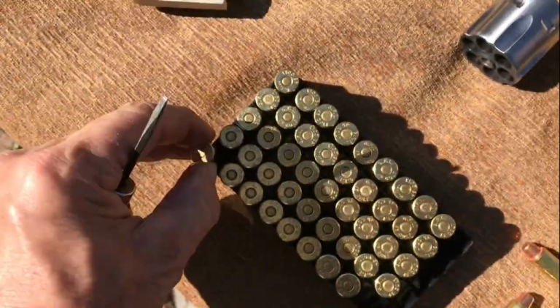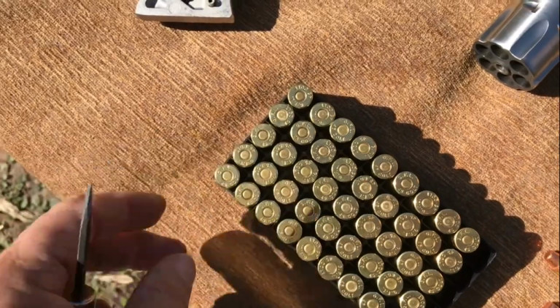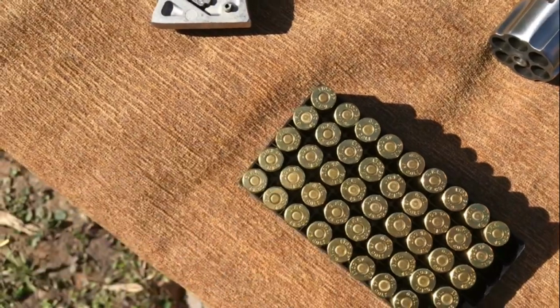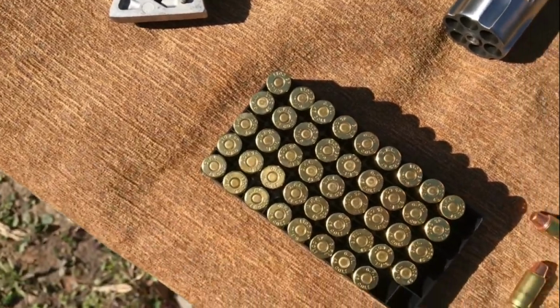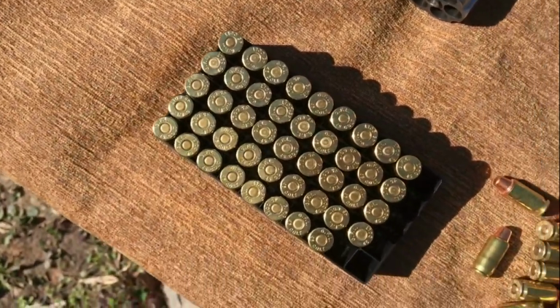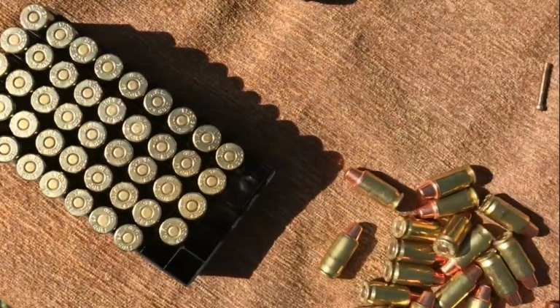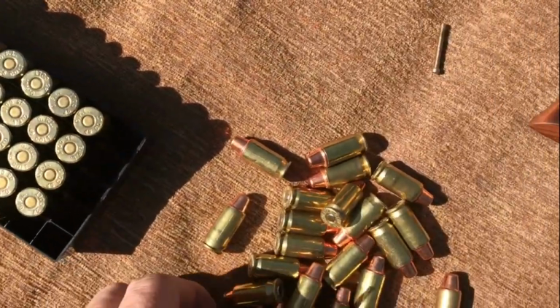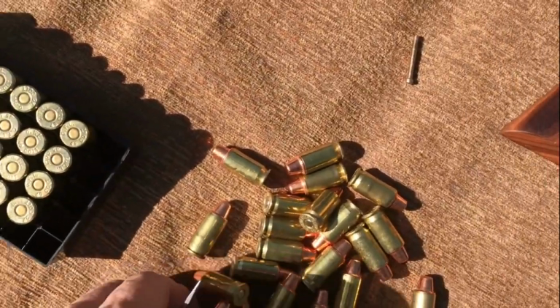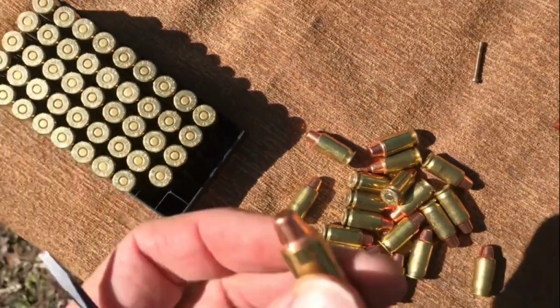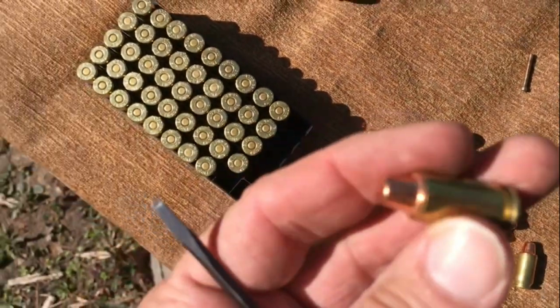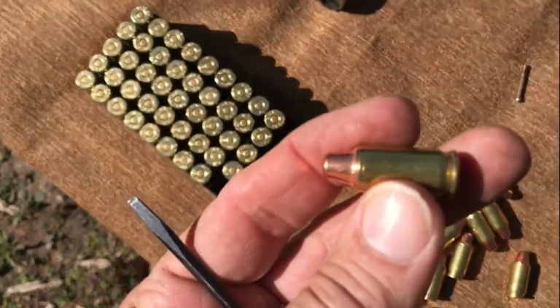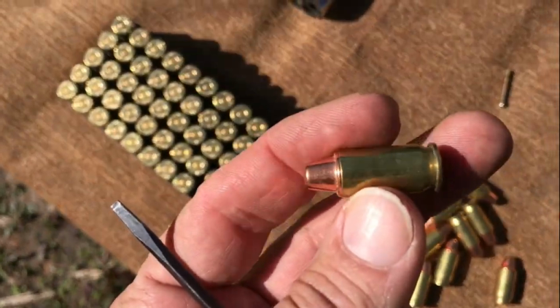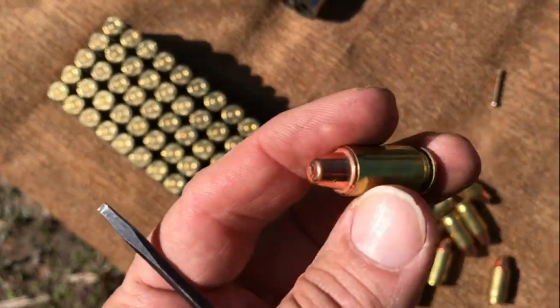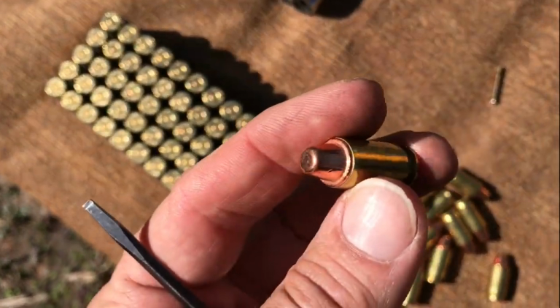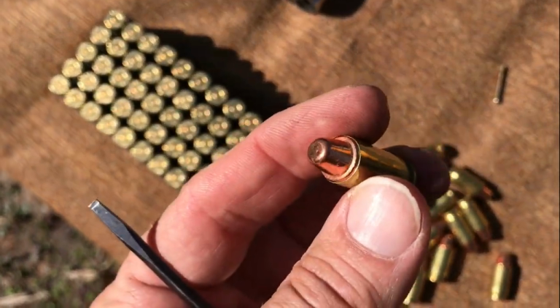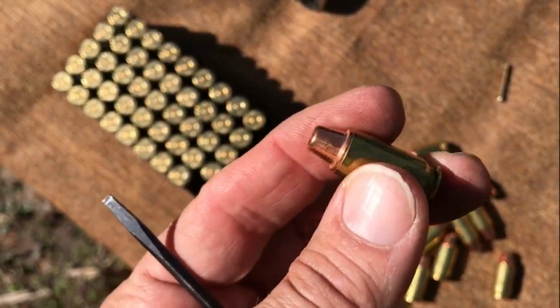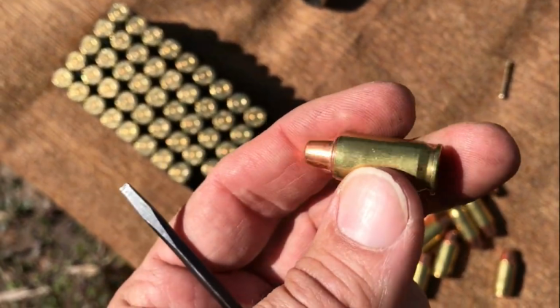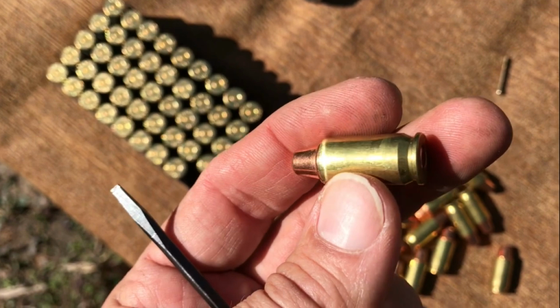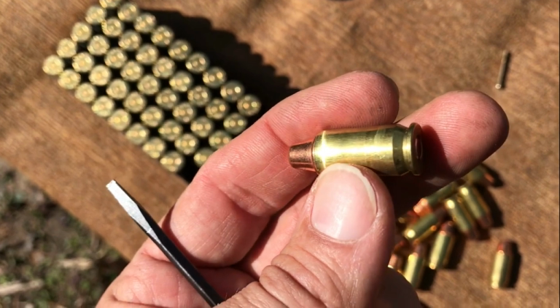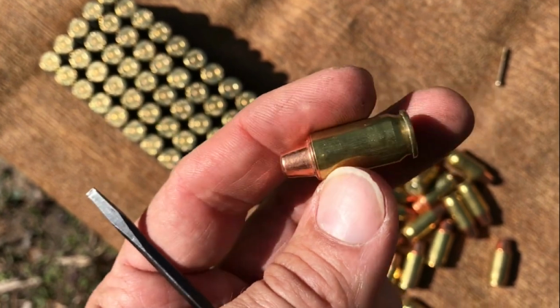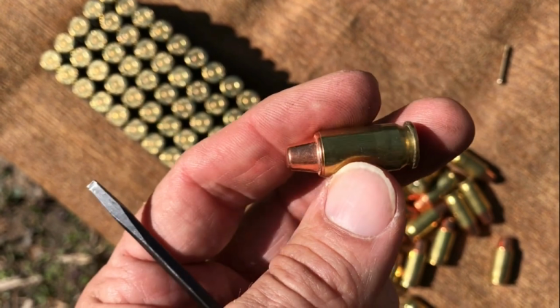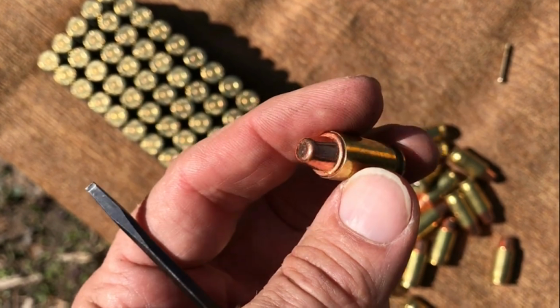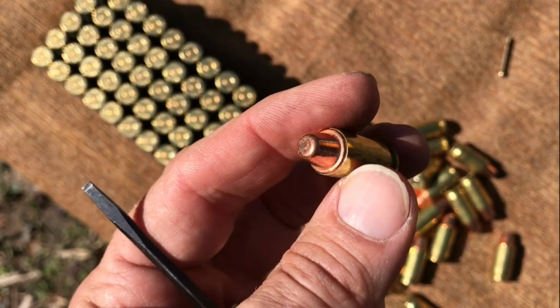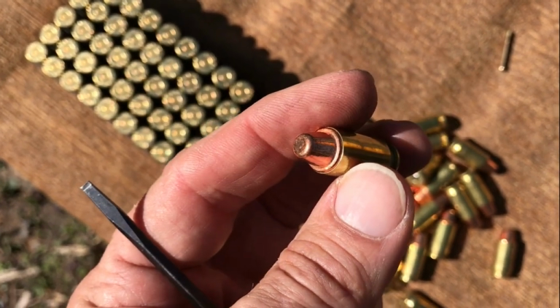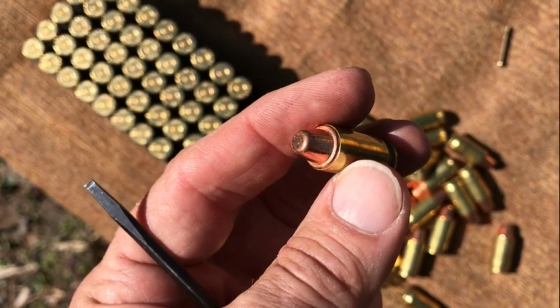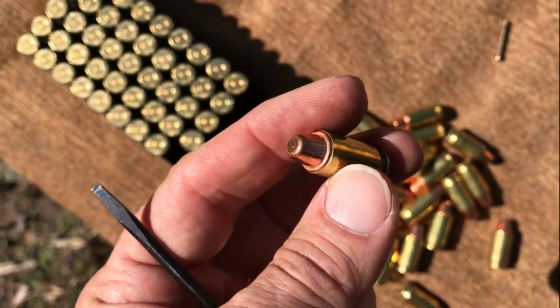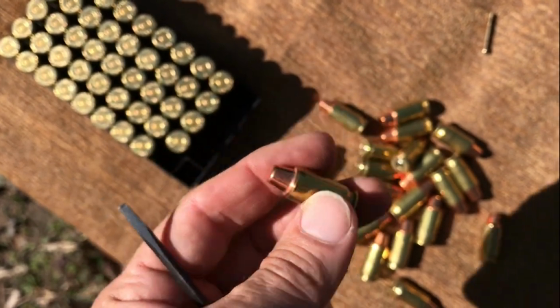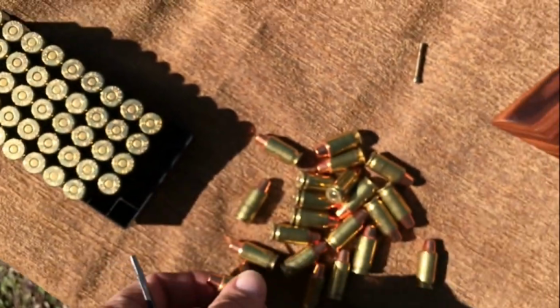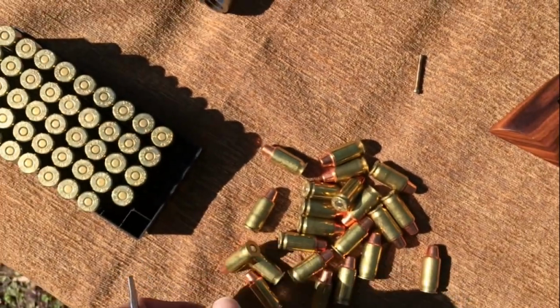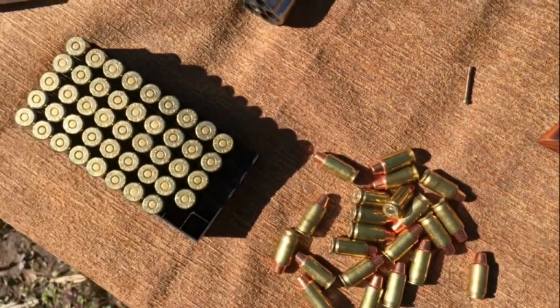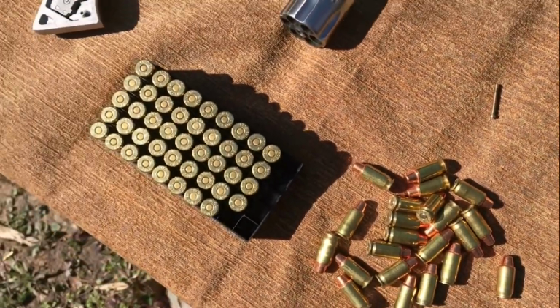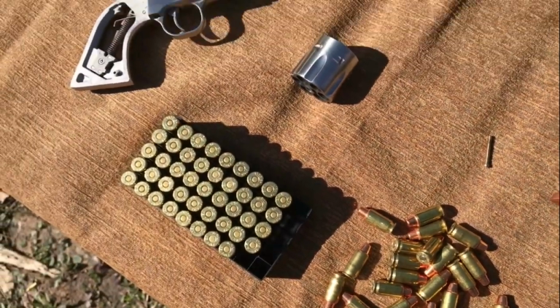I'm going to be shooting some 250 grain lead 45 Long Colt and some reloaded 200 grain 45 ACP wadcutters. Let's see how she does on some targets.